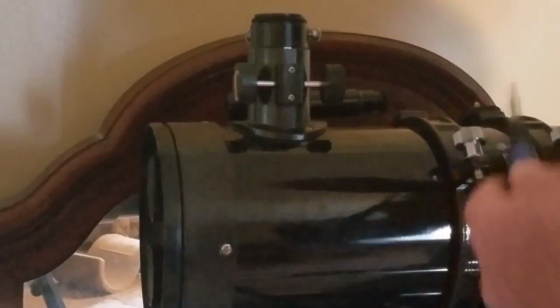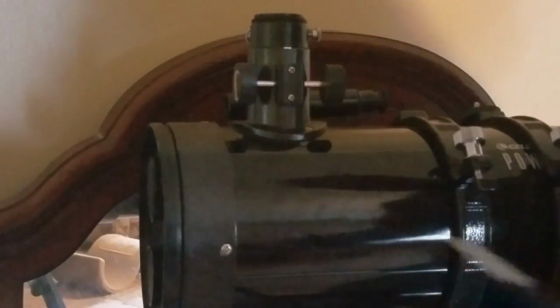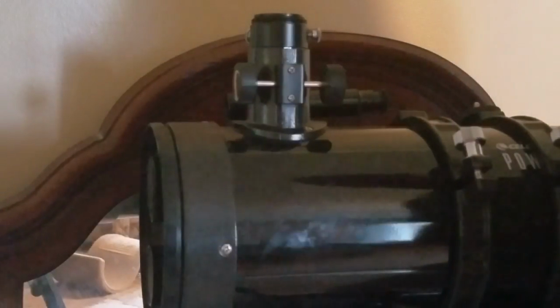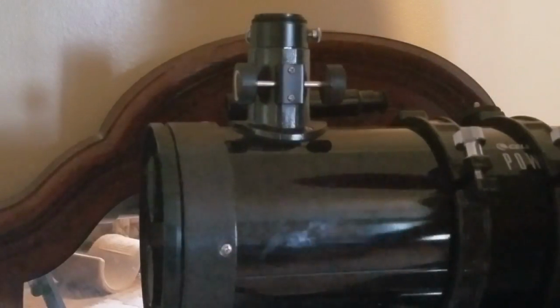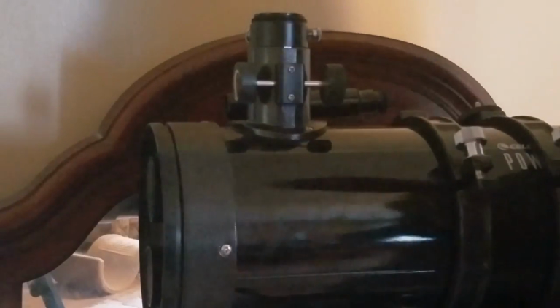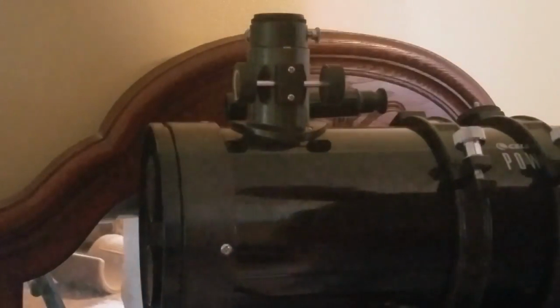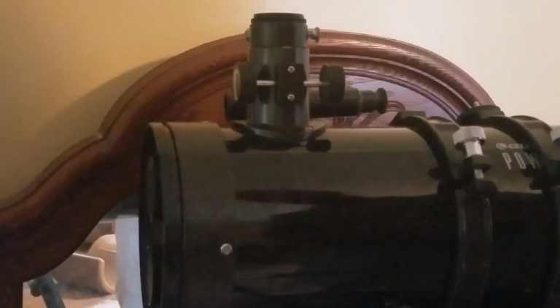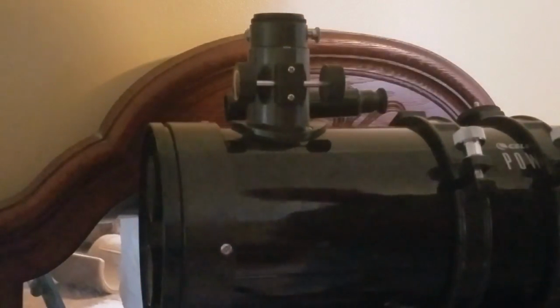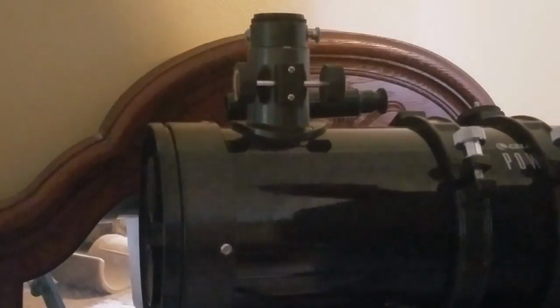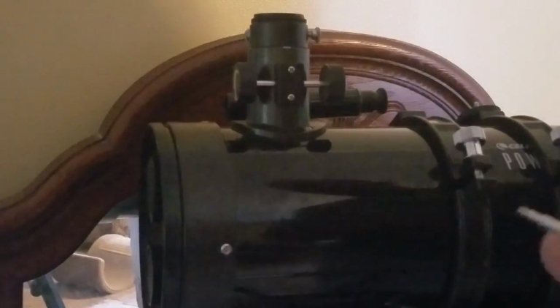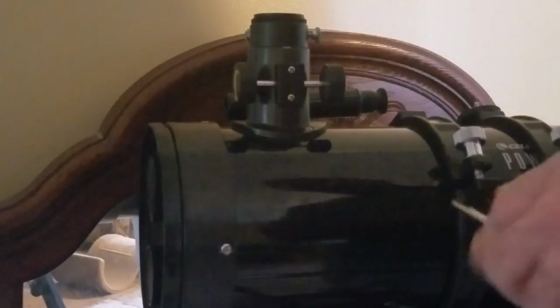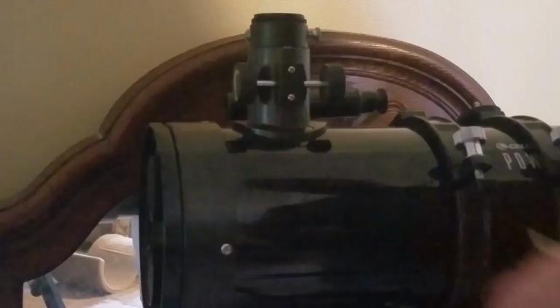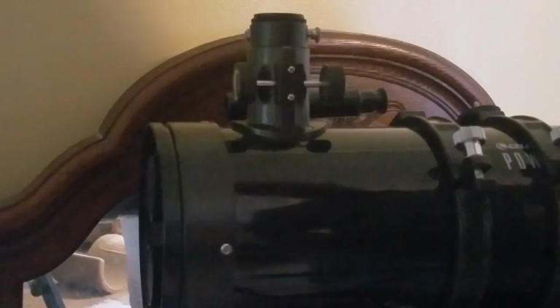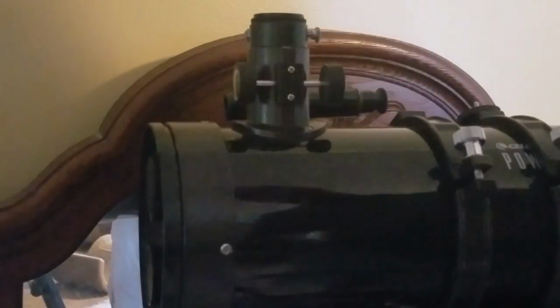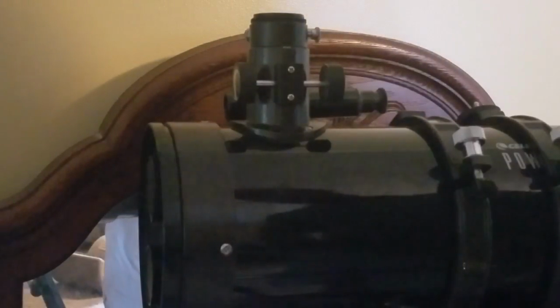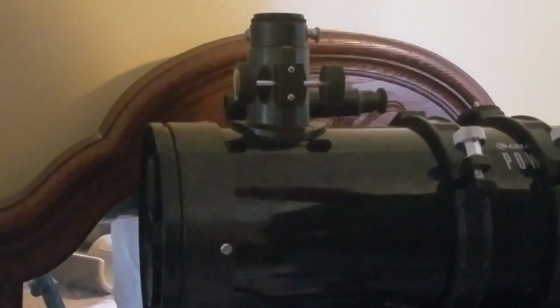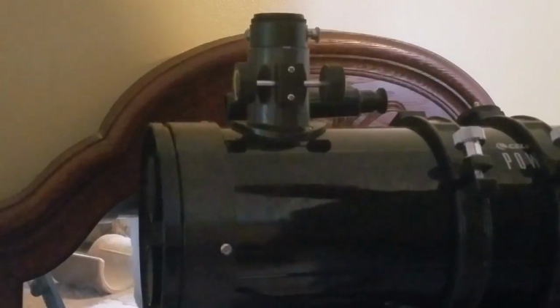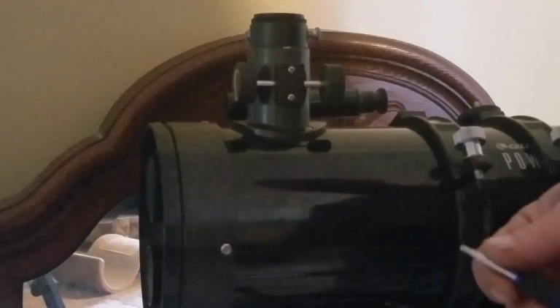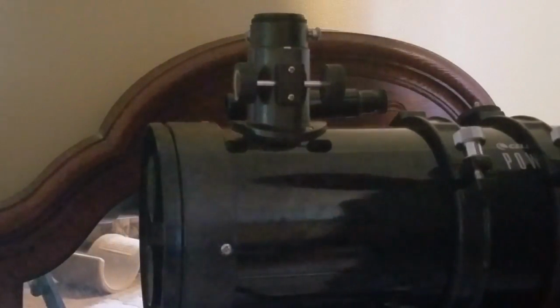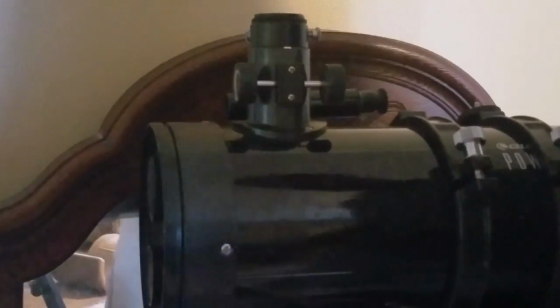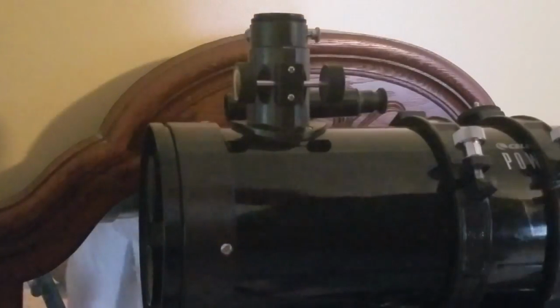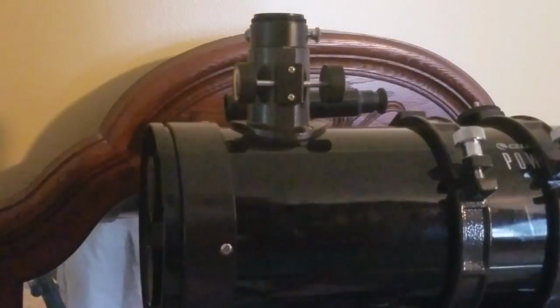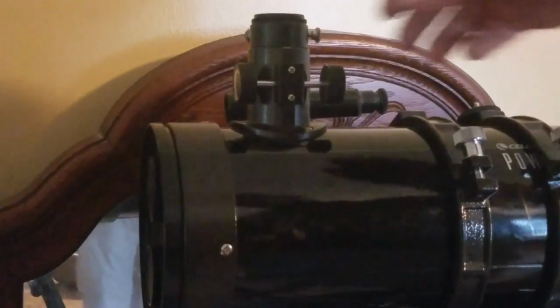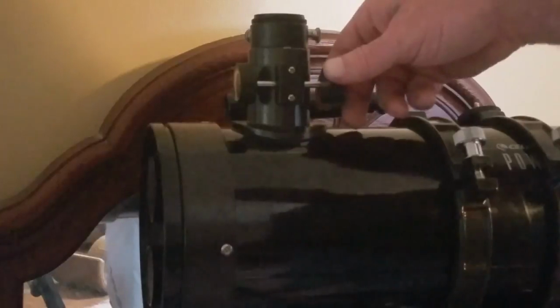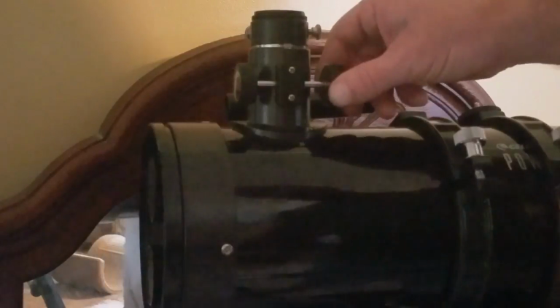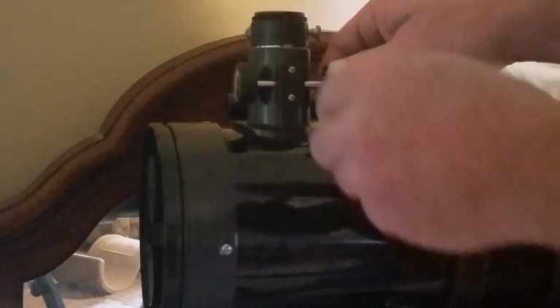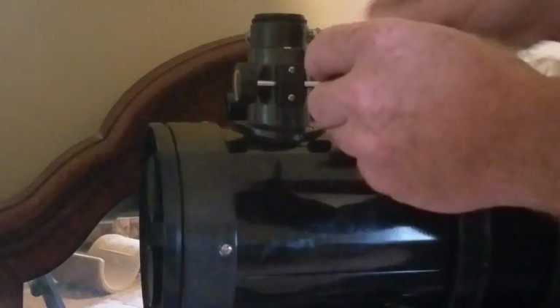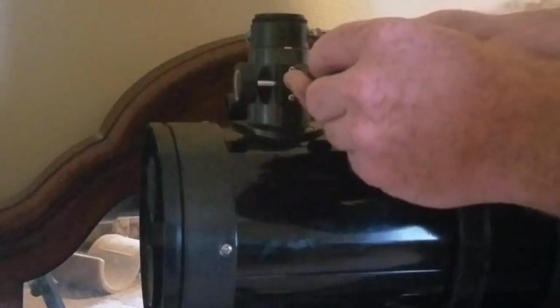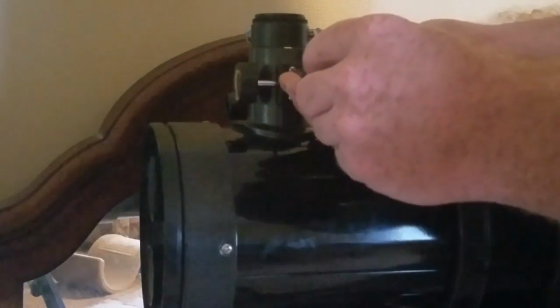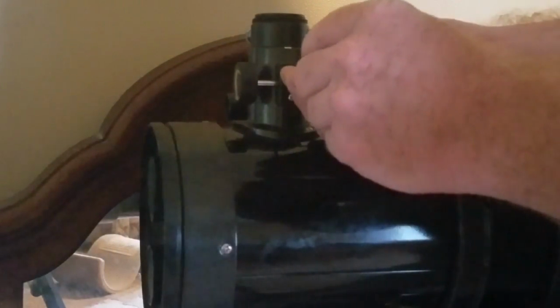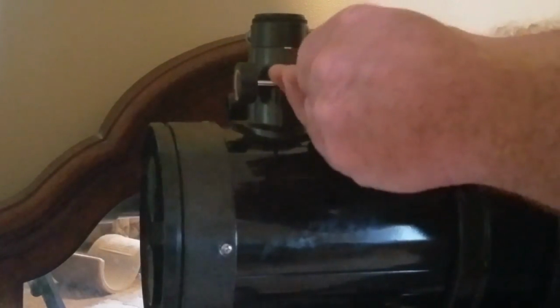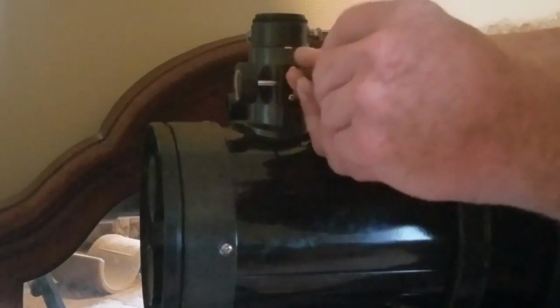Collimate the telescope like any other Newtonian reflector and then you're good to go. When you're done collimating, you just repeat the process and re-loosen it.